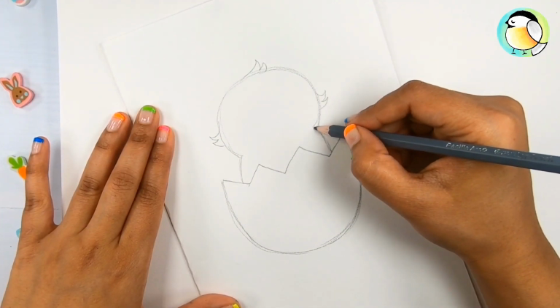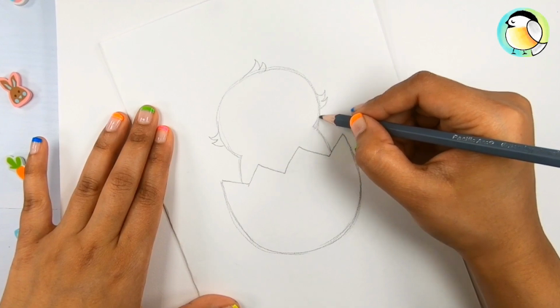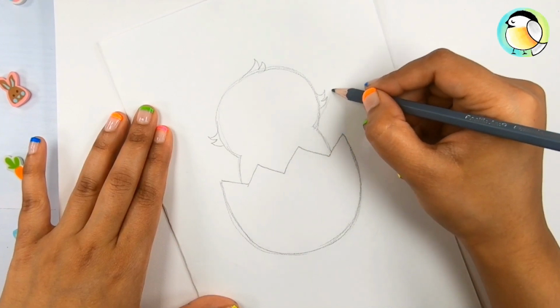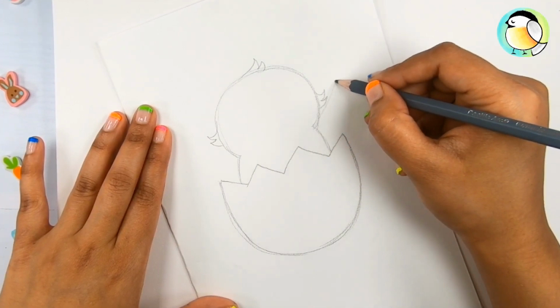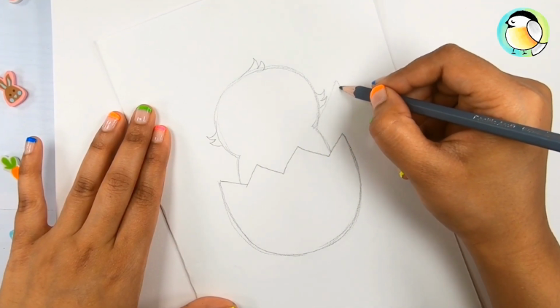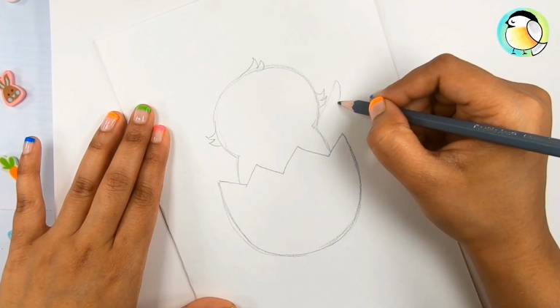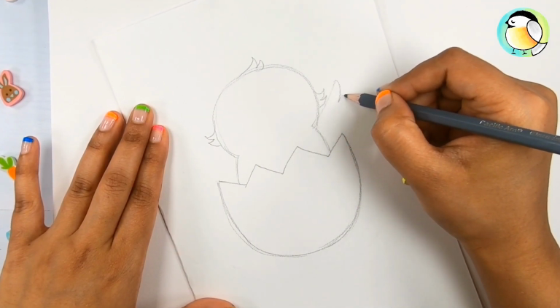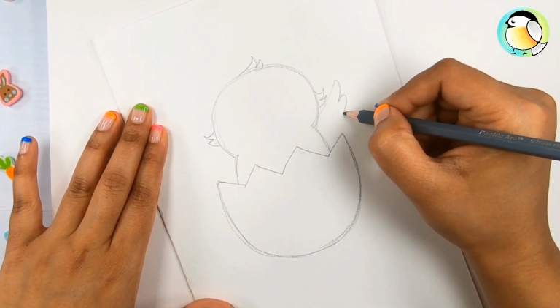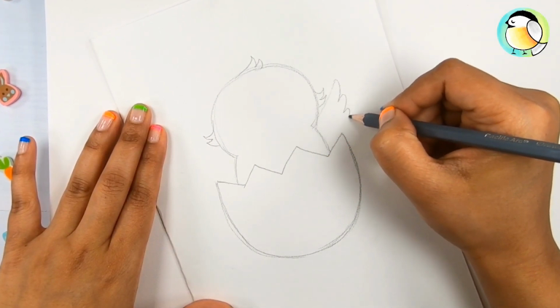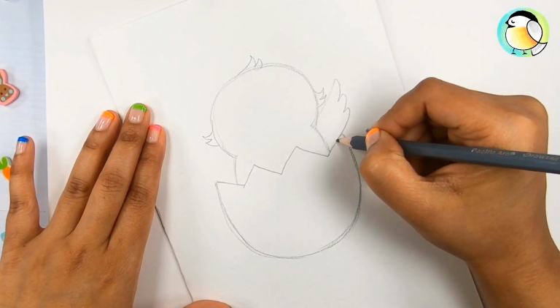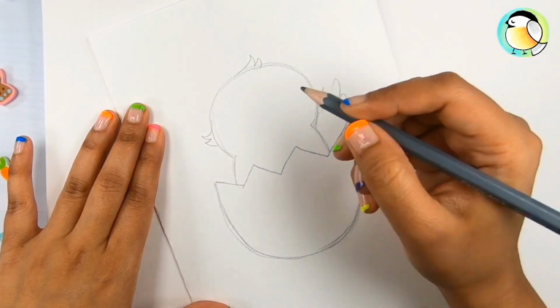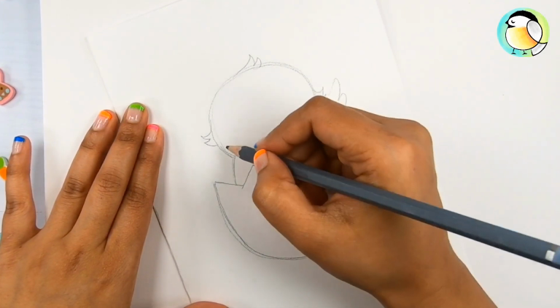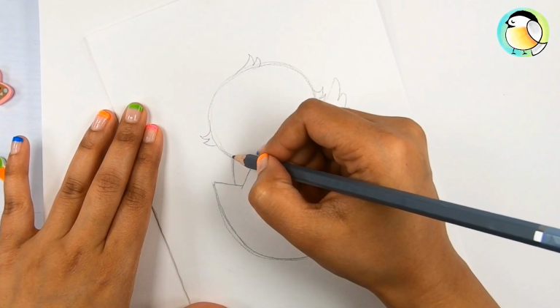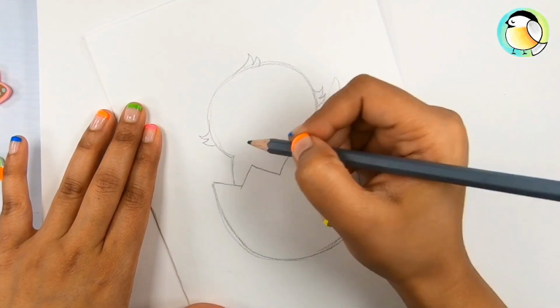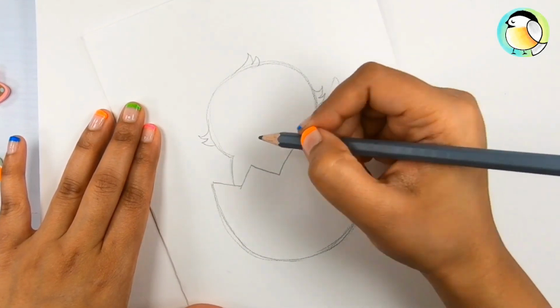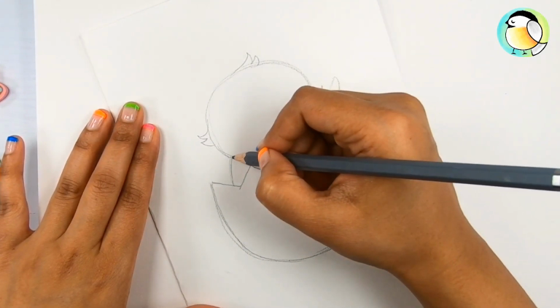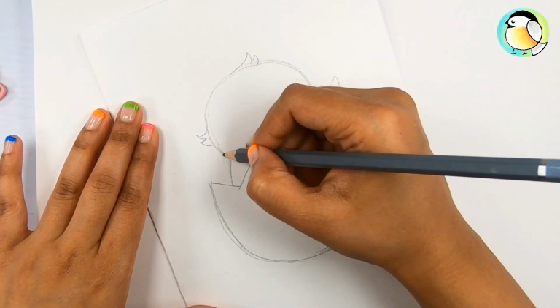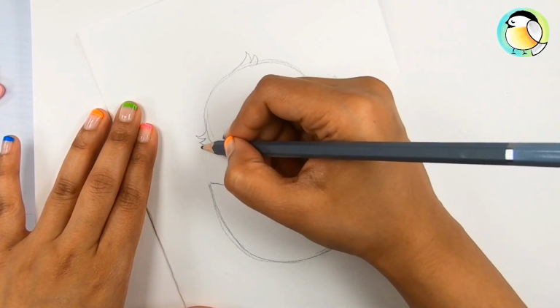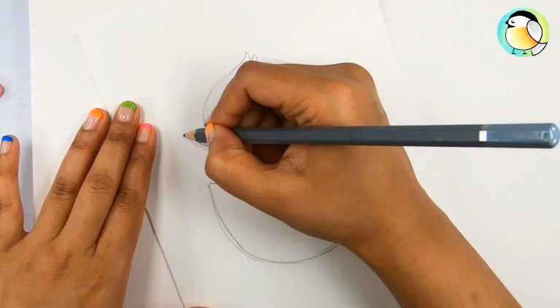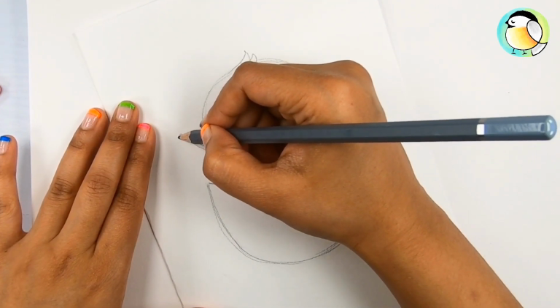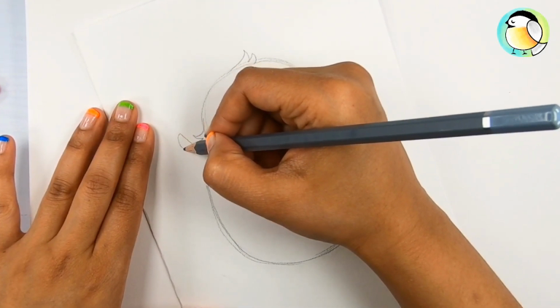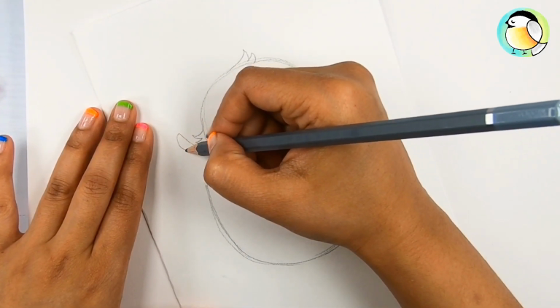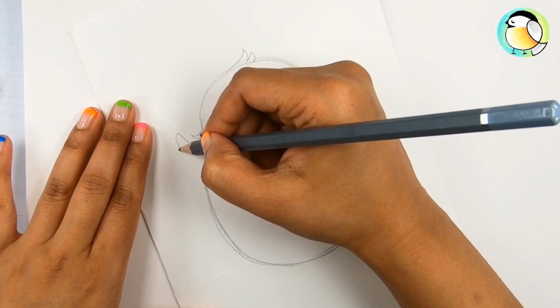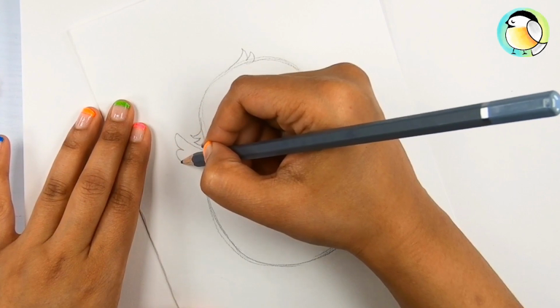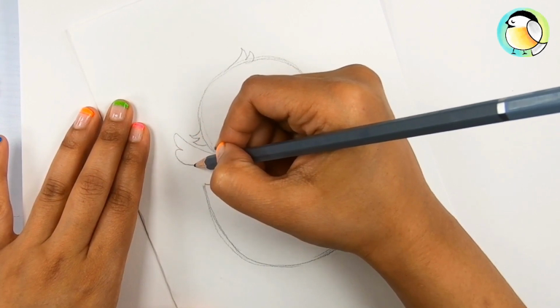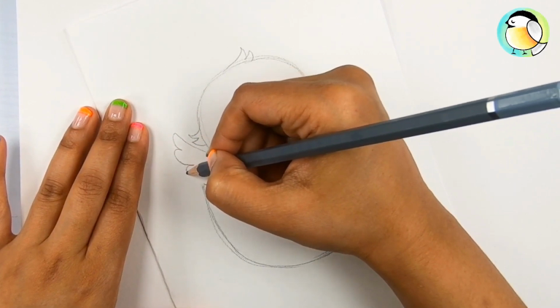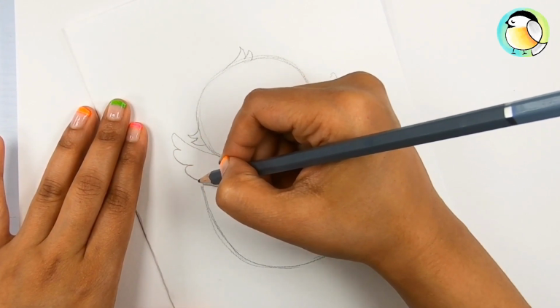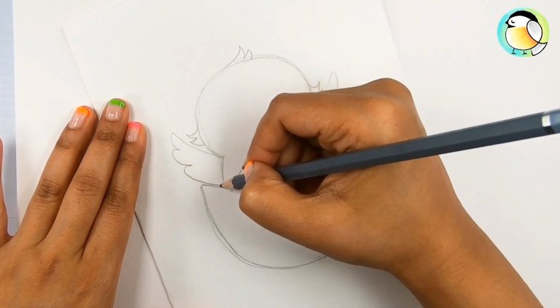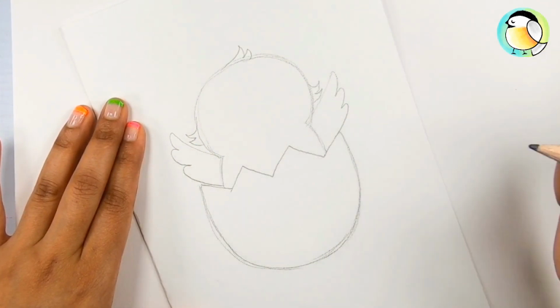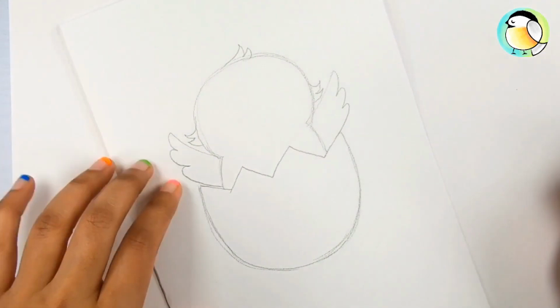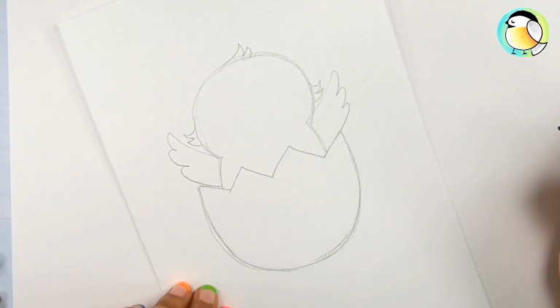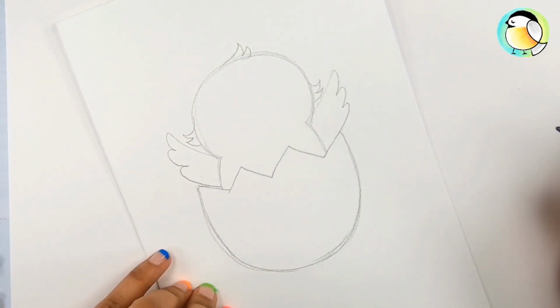Draw a straight line first, then curve one, curve two, curve three, then straight line again — one, two, and three. That's simple, right?